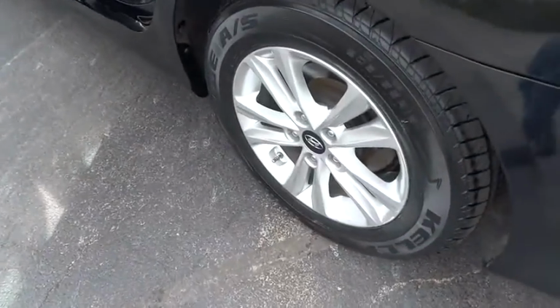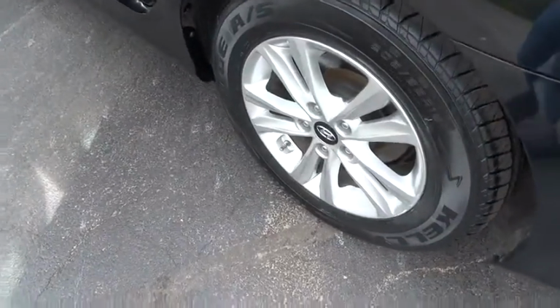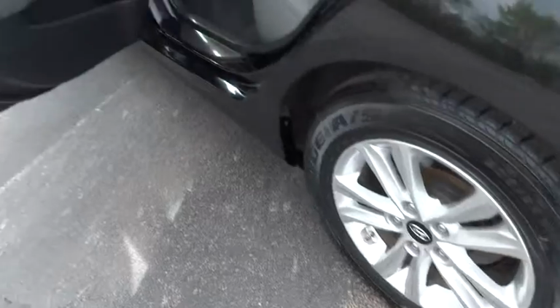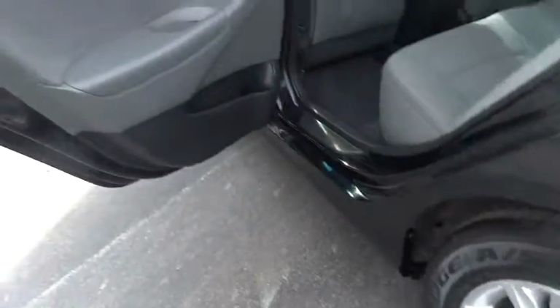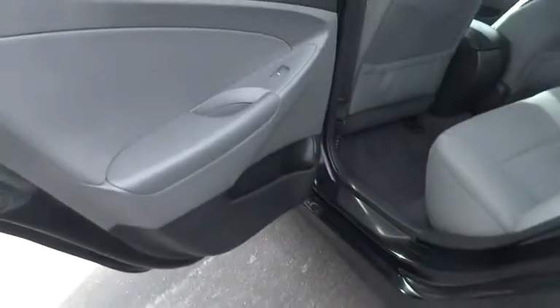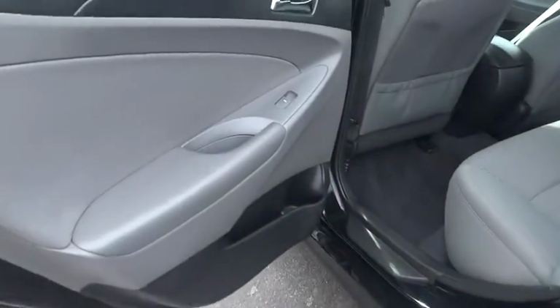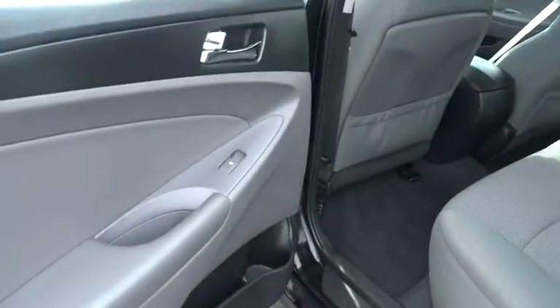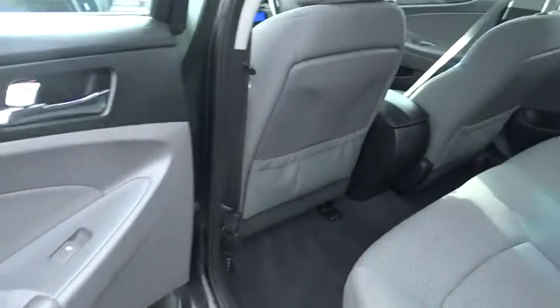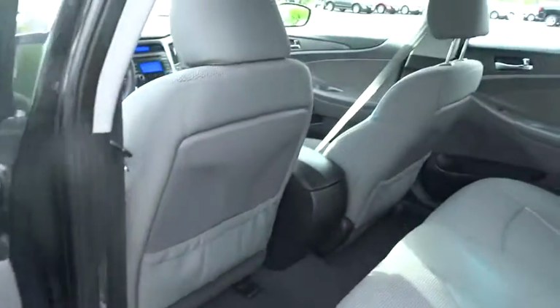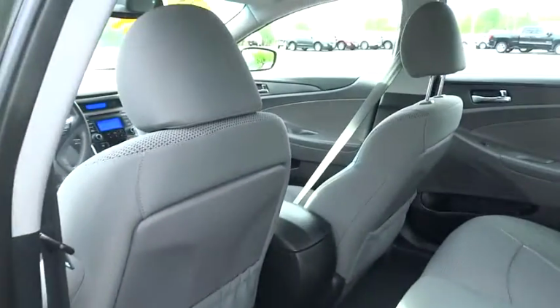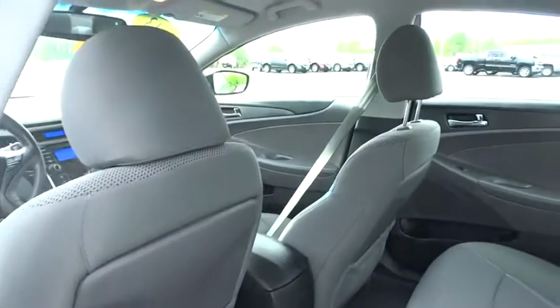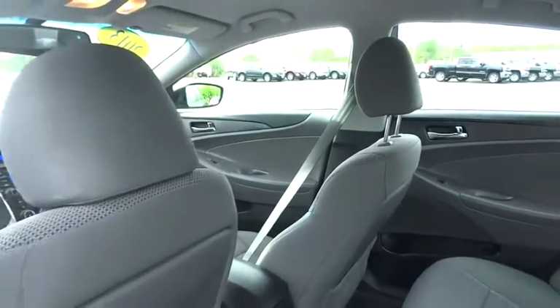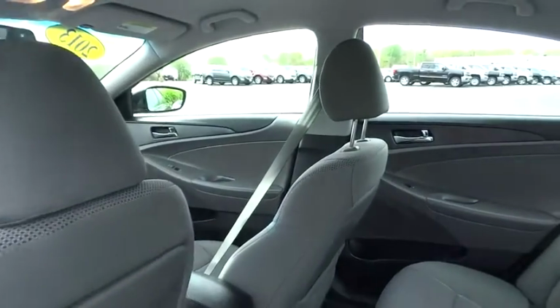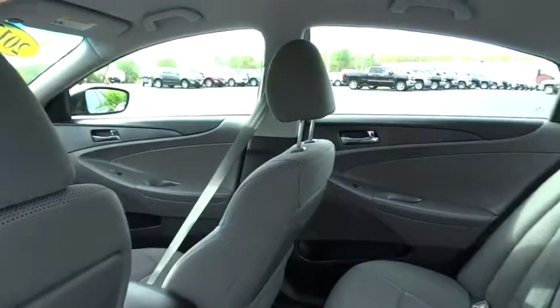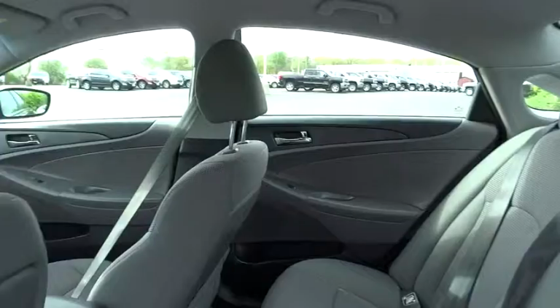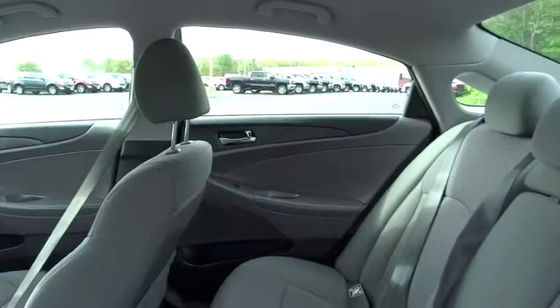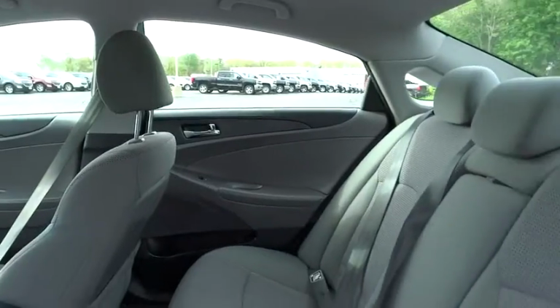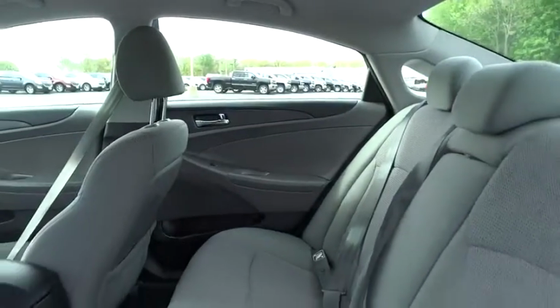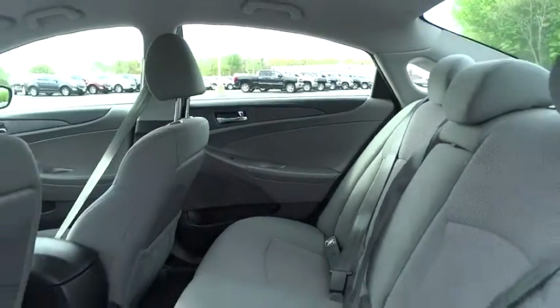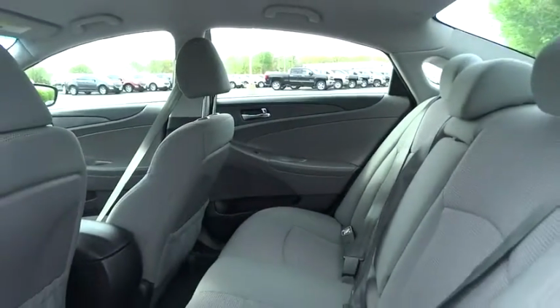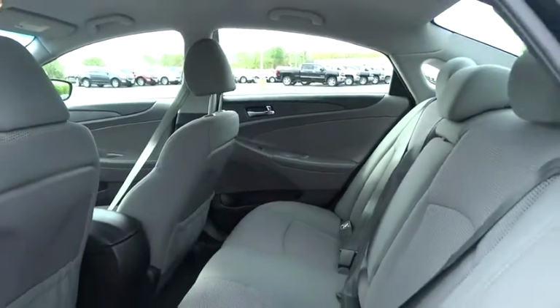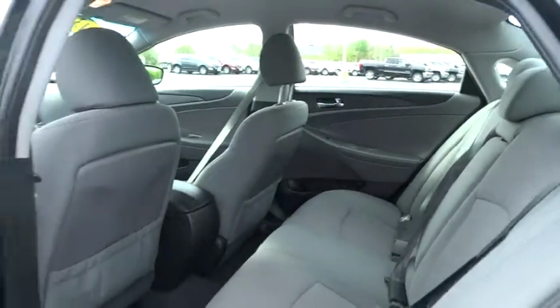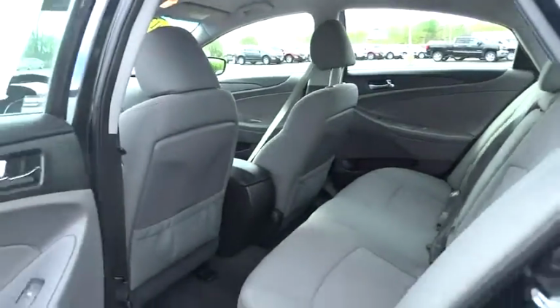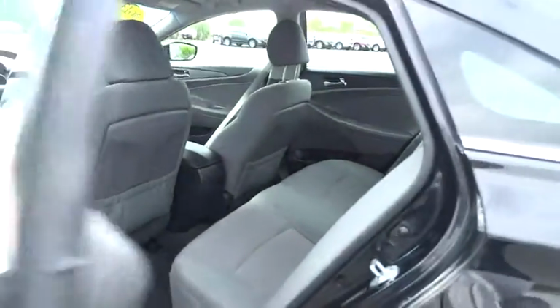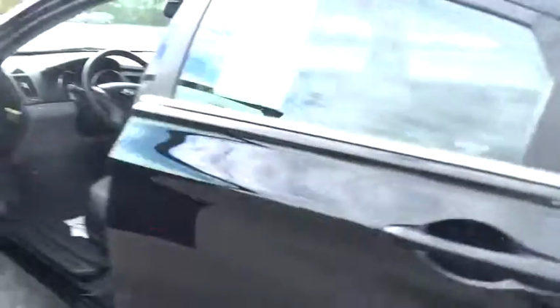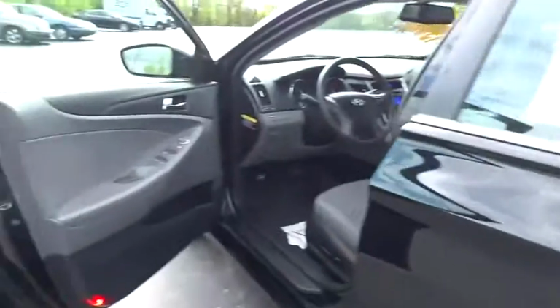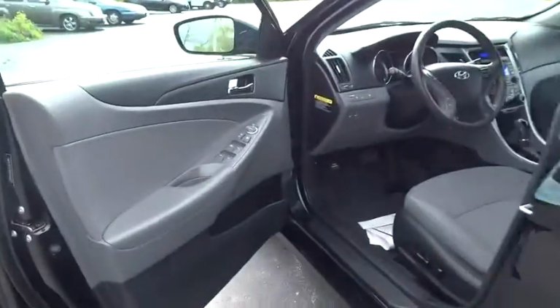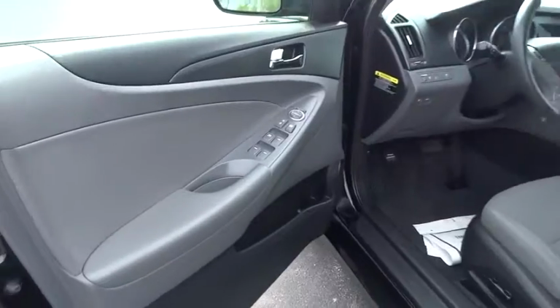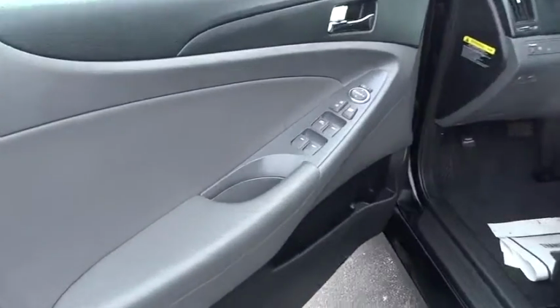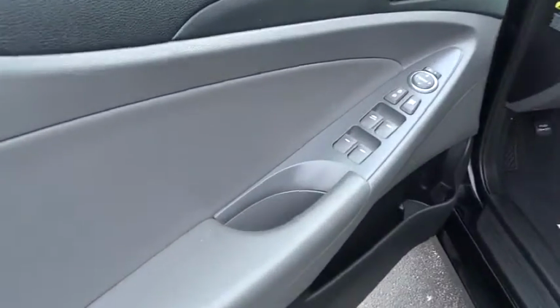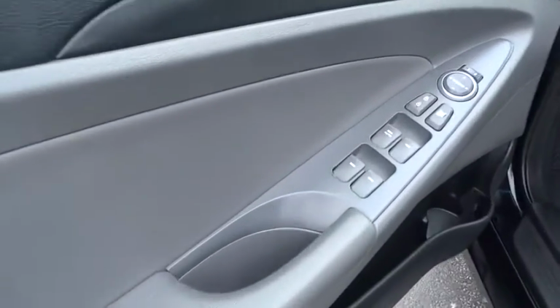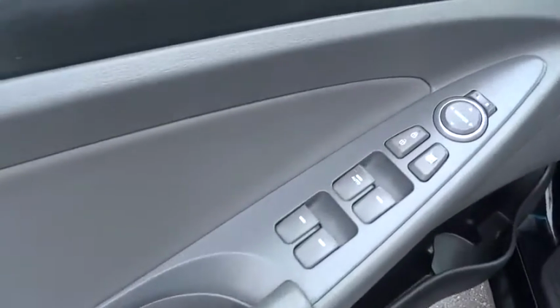Steering wheel audio control, keyless entry, traction control, anti-lock braking system, stability control, moonroof, leather-wrapped steering wheel, Bluetooth, power steering, adjustable steering wheel.